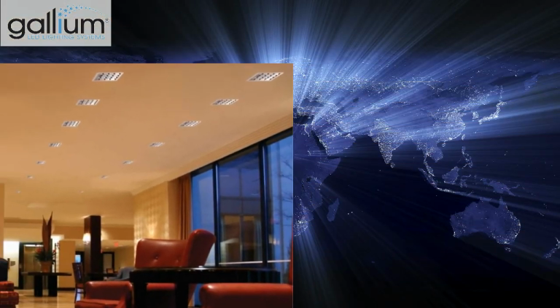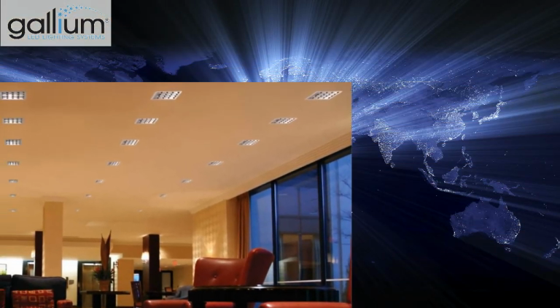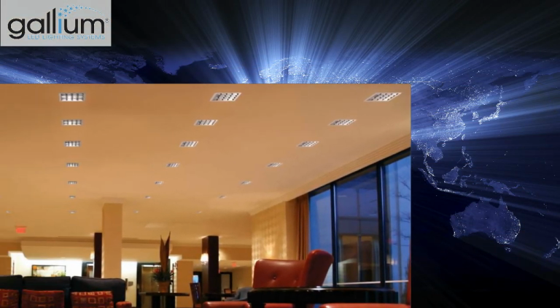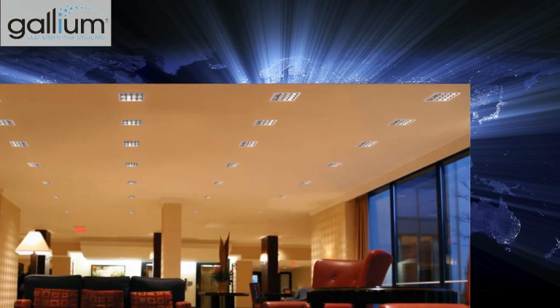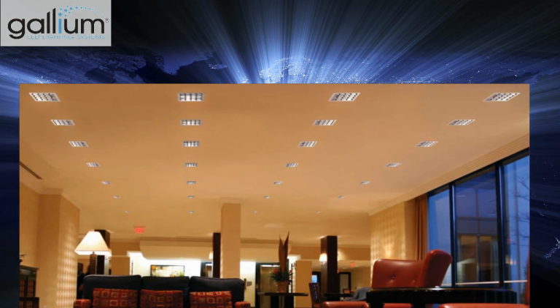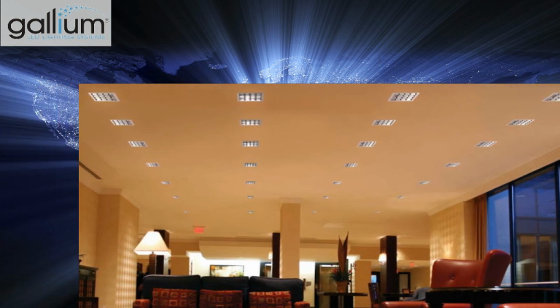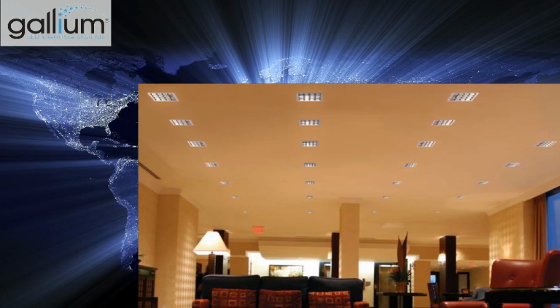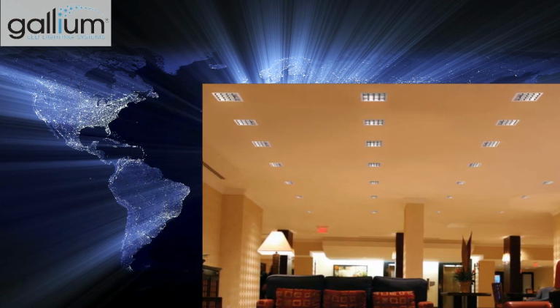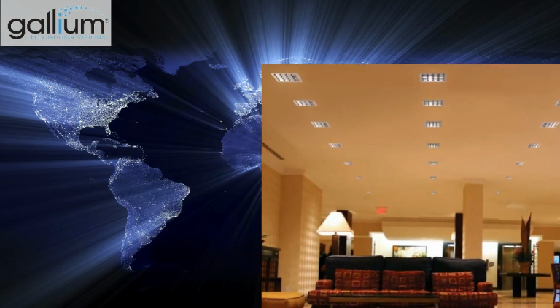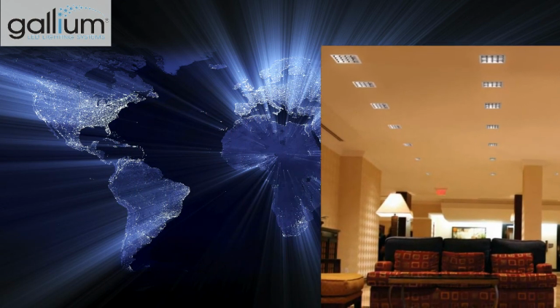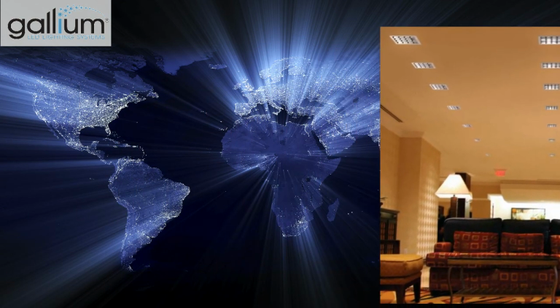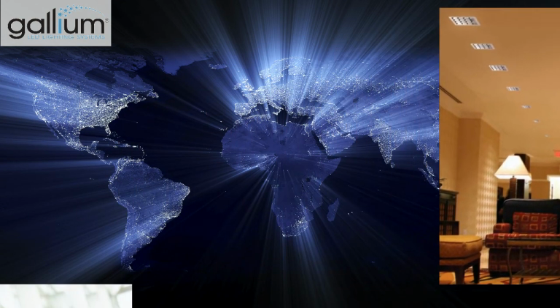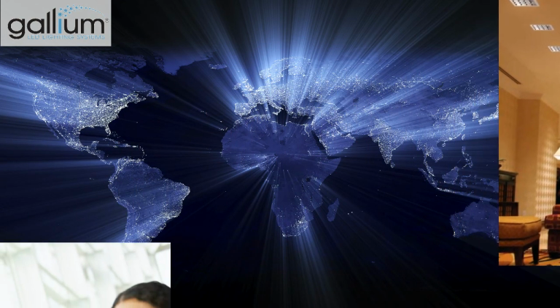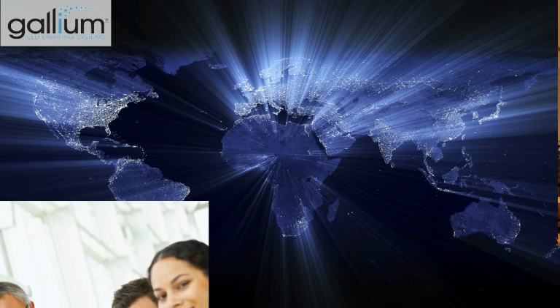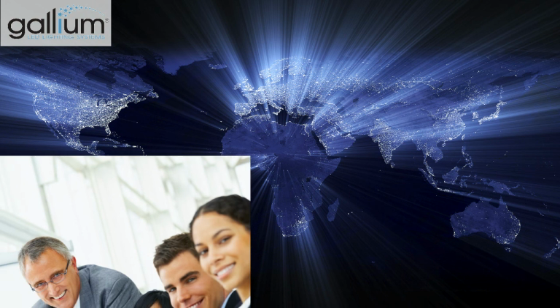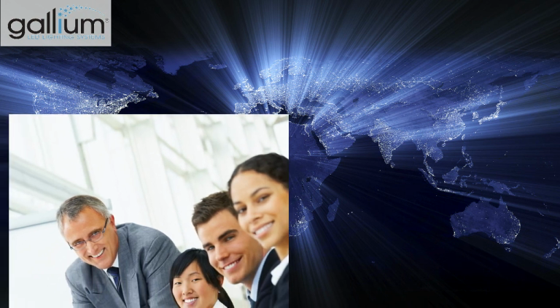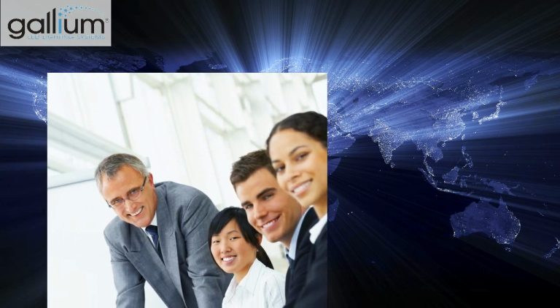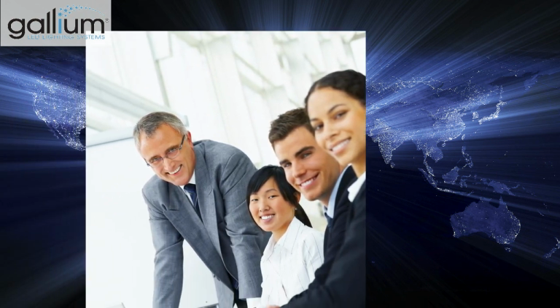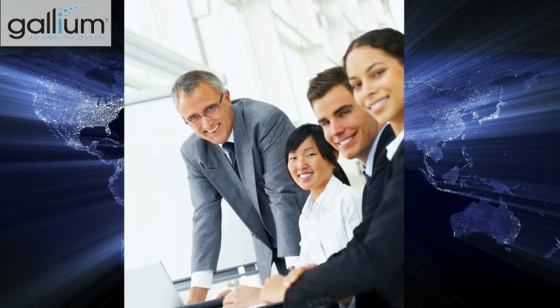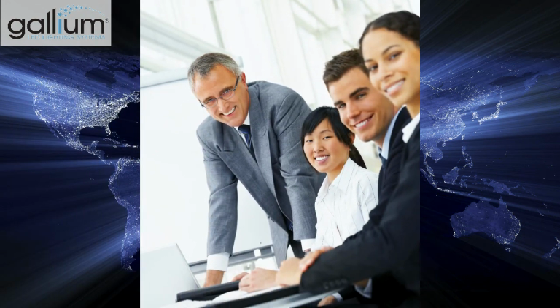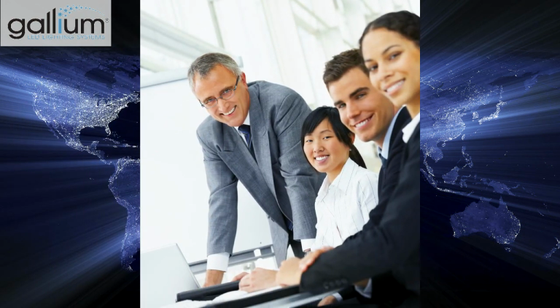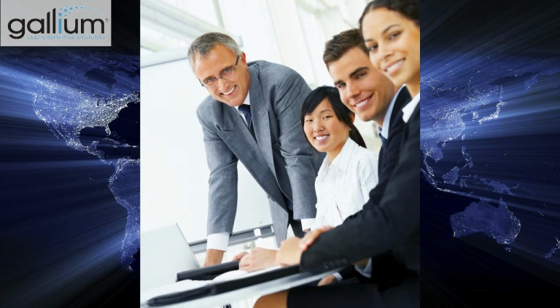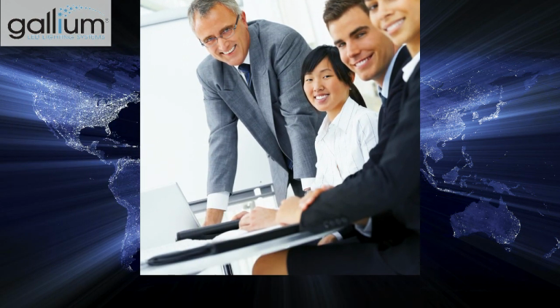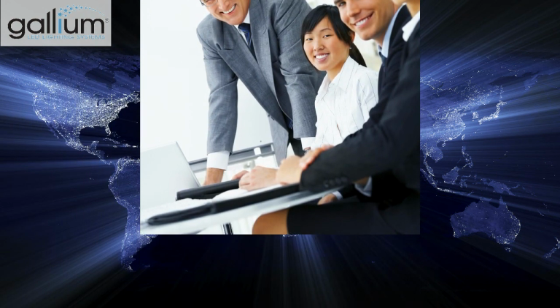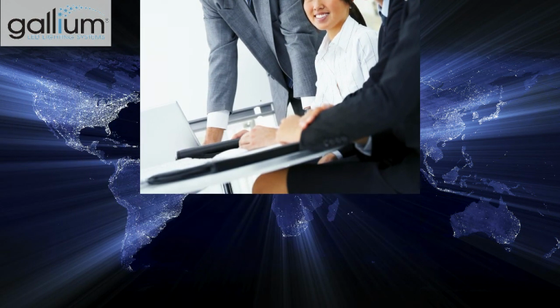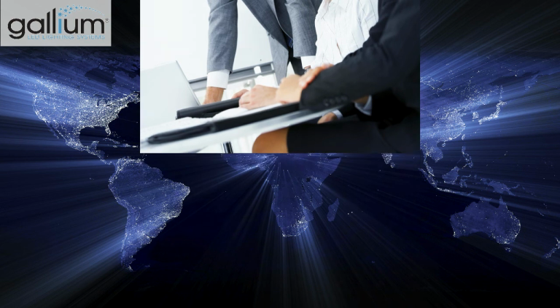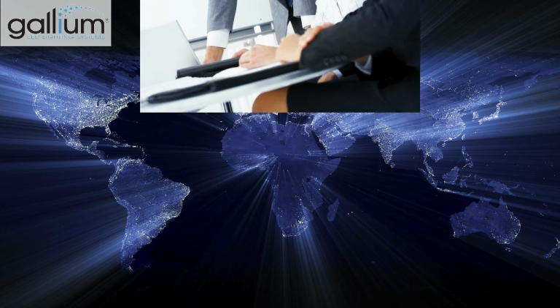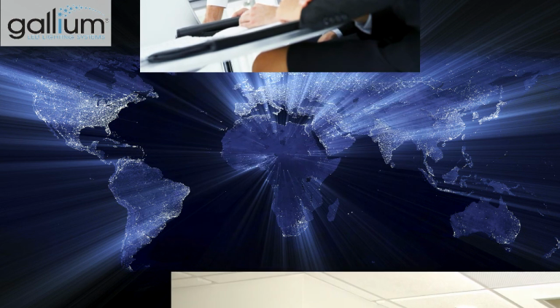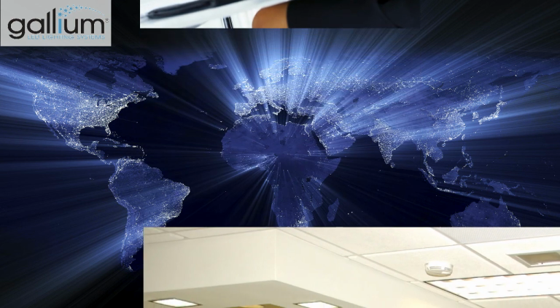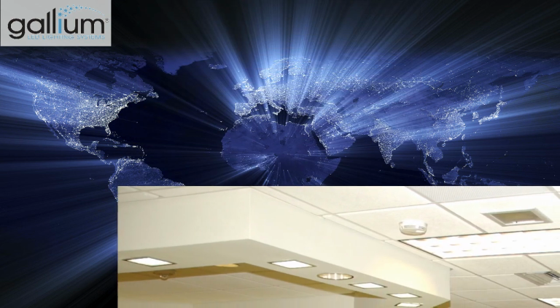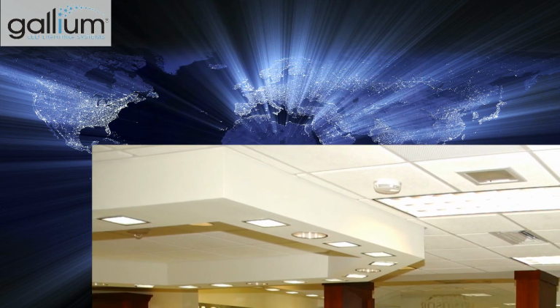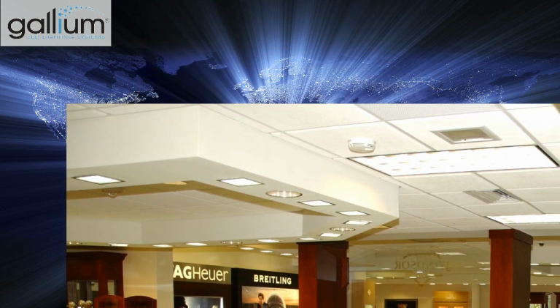Extraordinary energy and maintenance savings and a fresh new look will bring your clients back for more every time. You will find Gallium's professional, friendly staff ready to help you with any size project, from small retrofit projects to new construction to custom design.